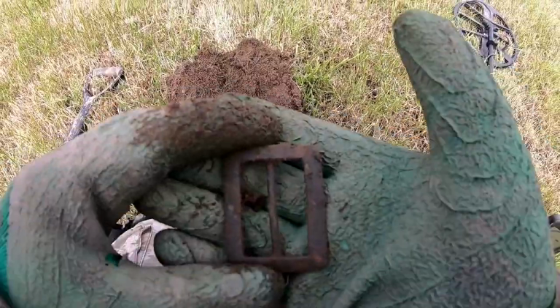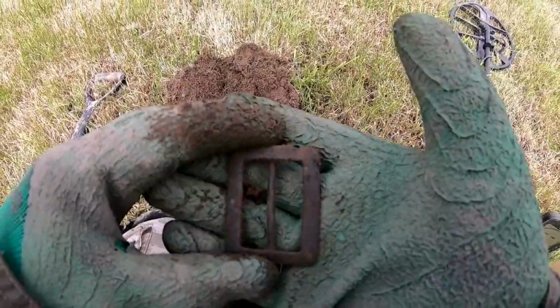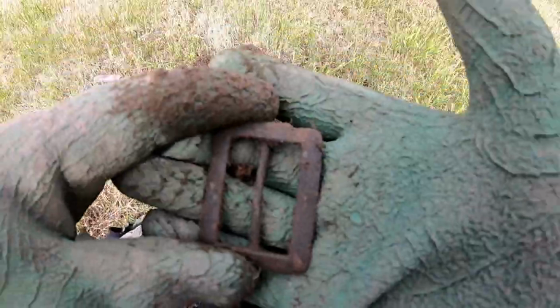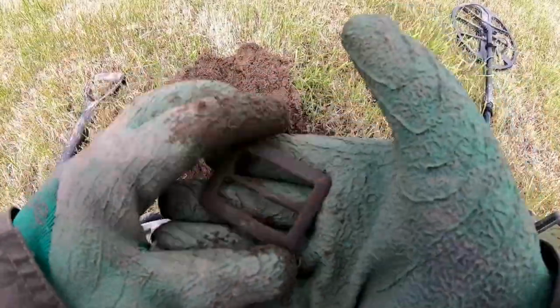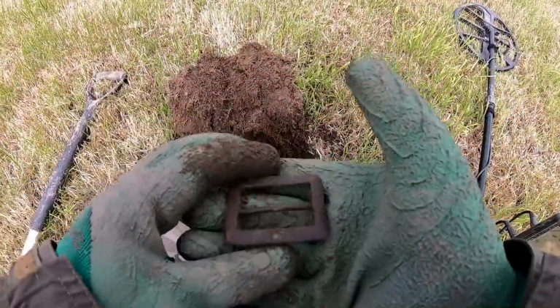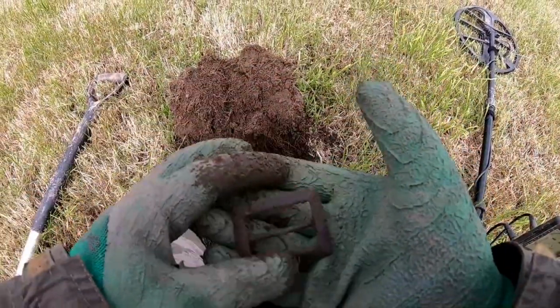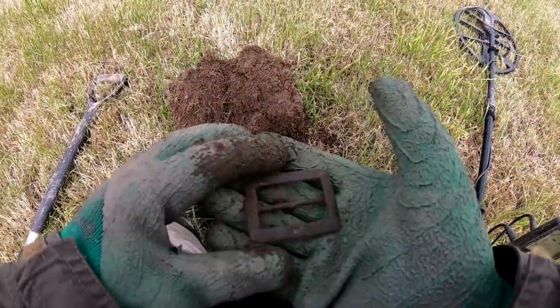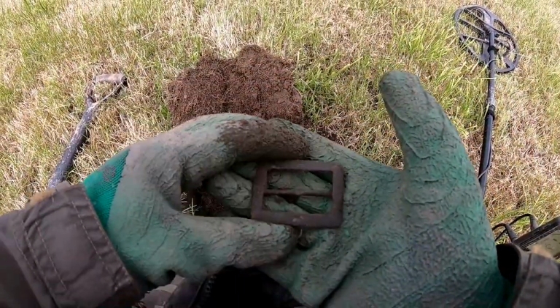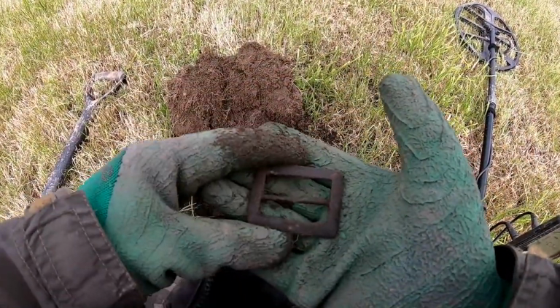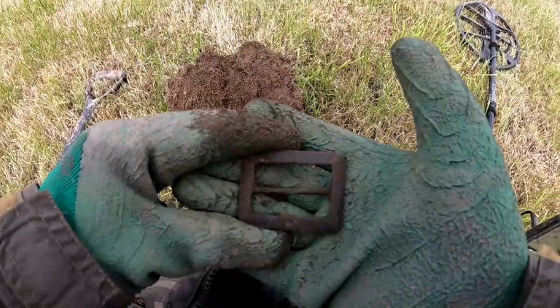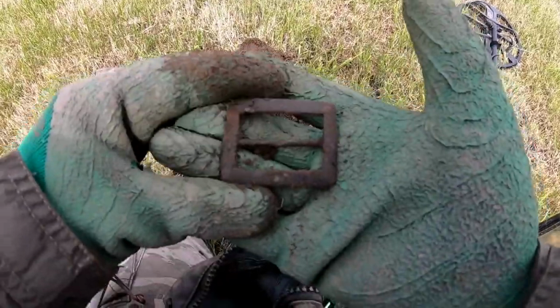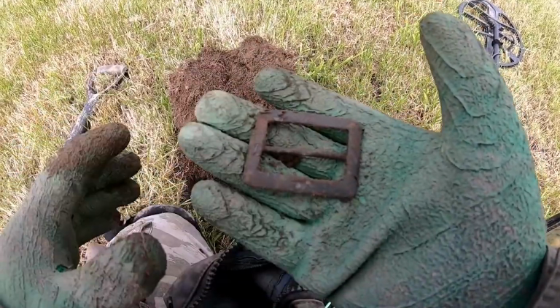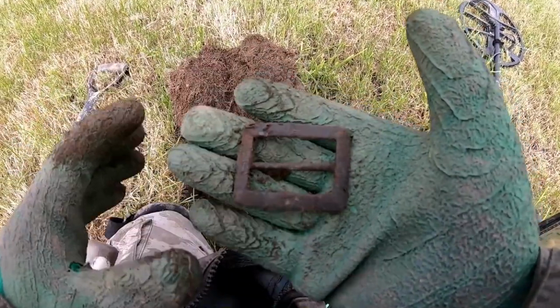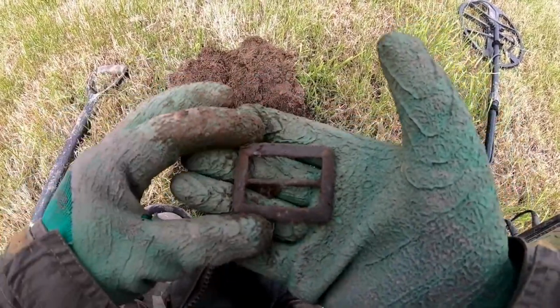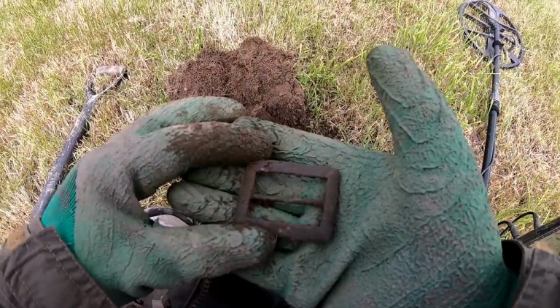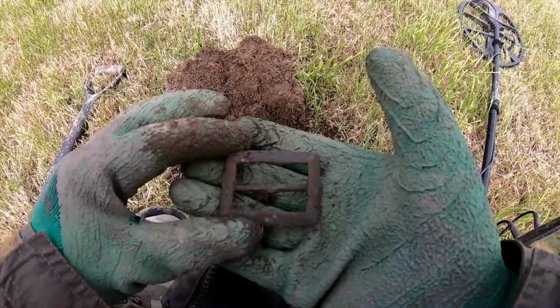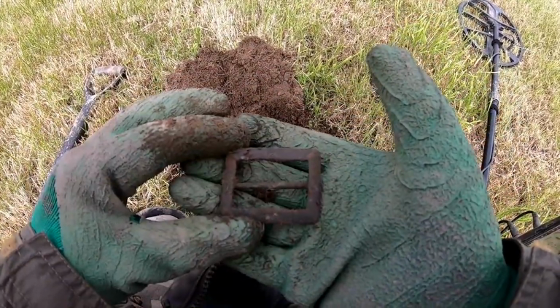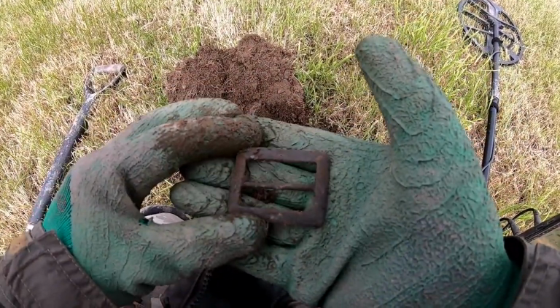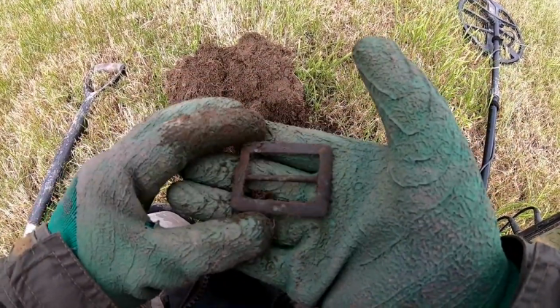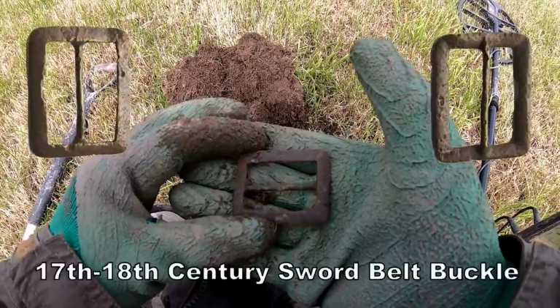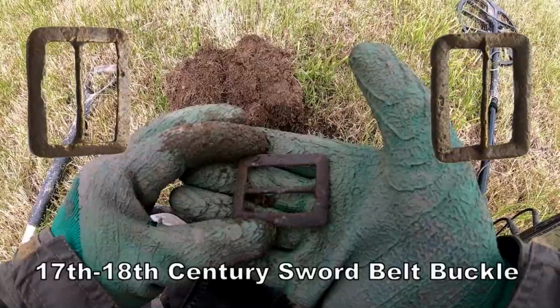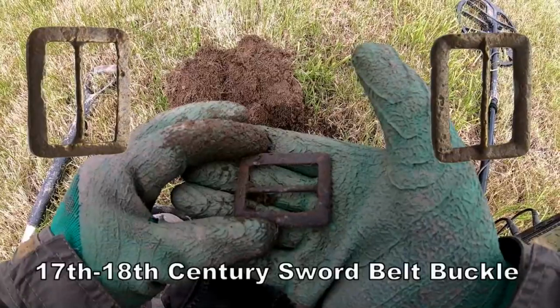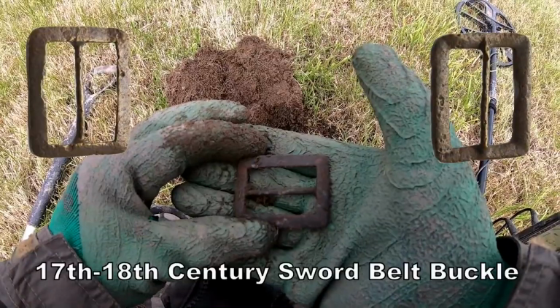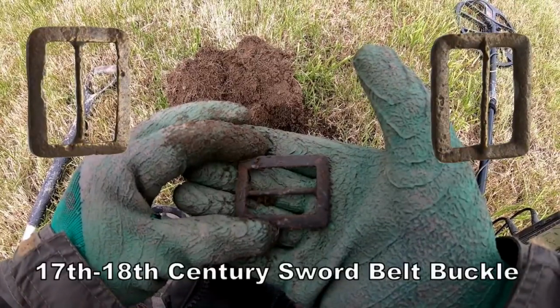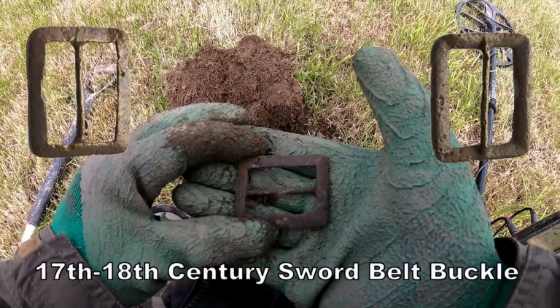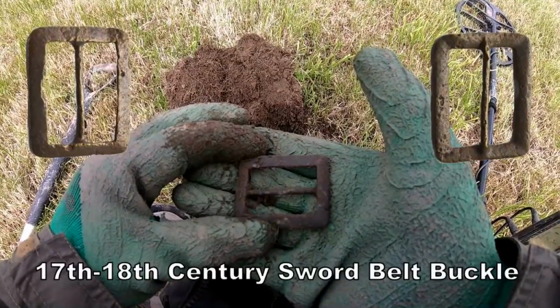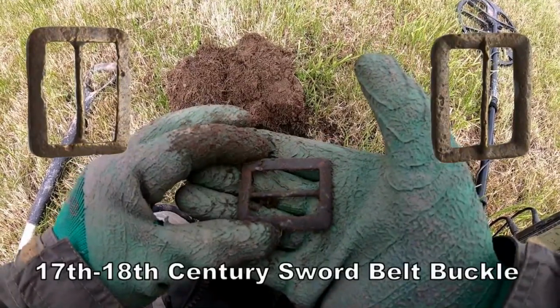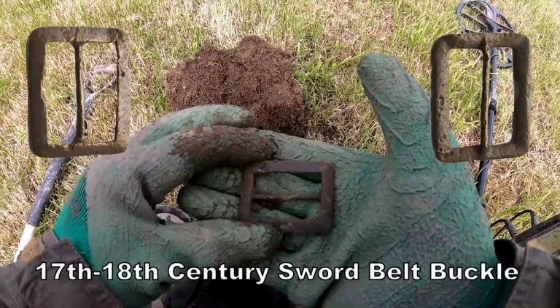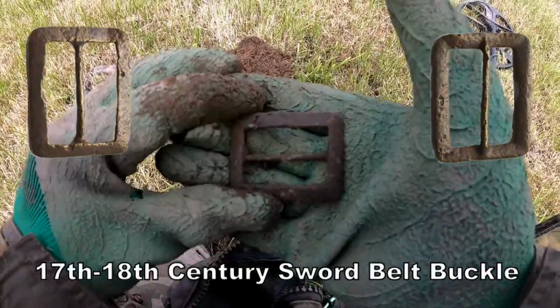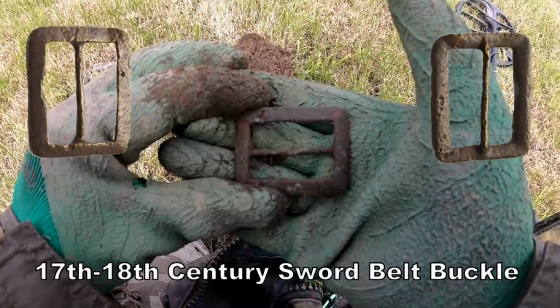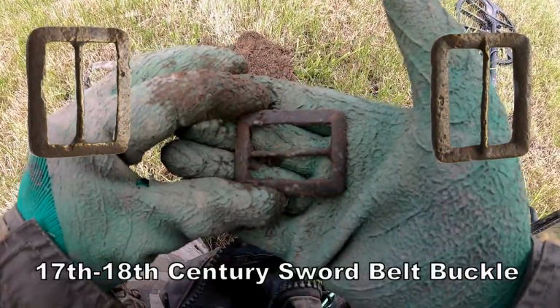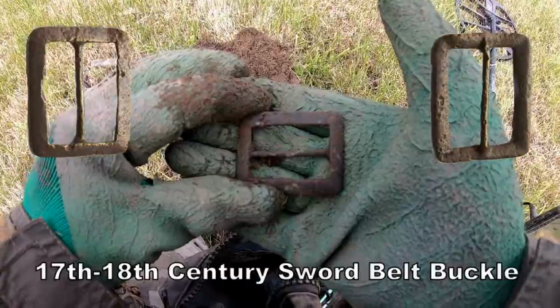Sword belt buckle — that's what I think. 17th century, that's what I think, the way that's designed. 17th to 18th century sword belt buckle. Very good.